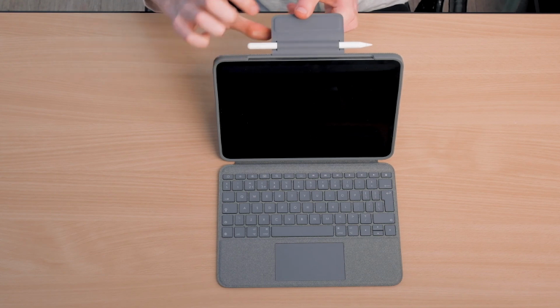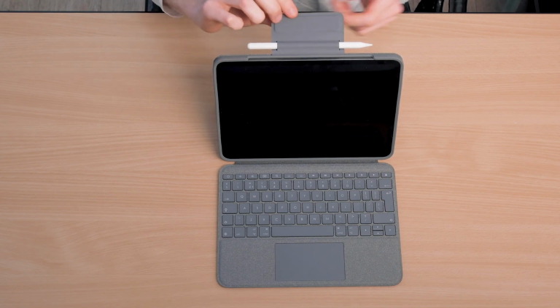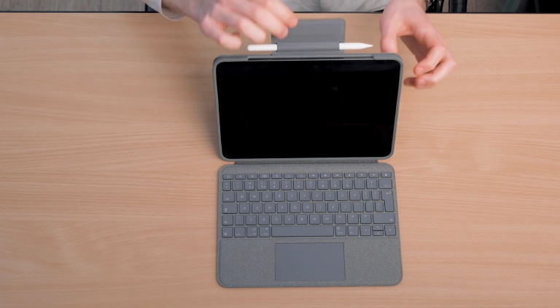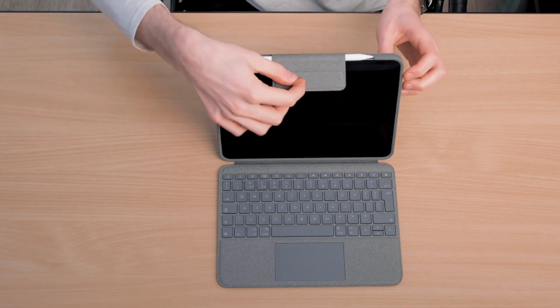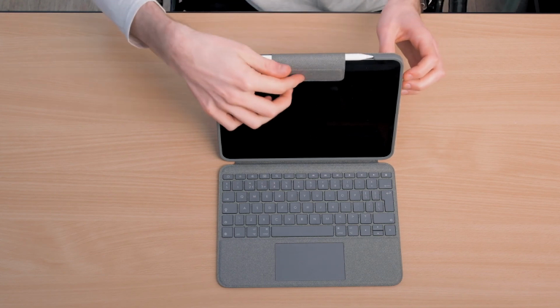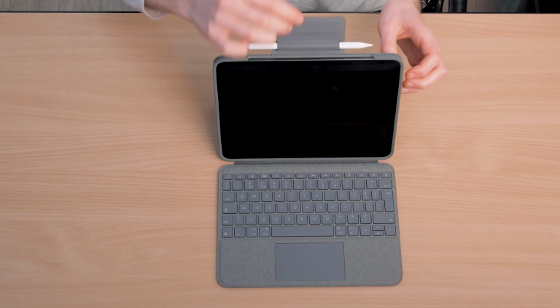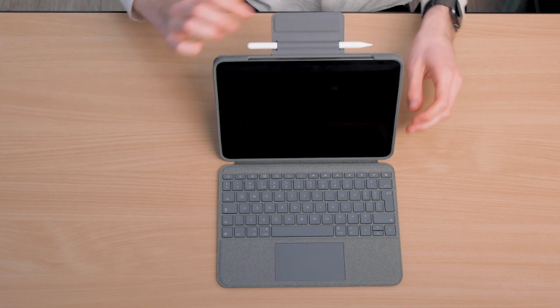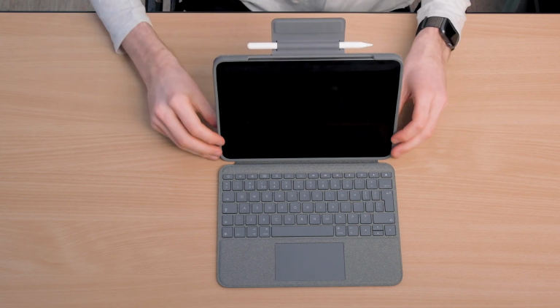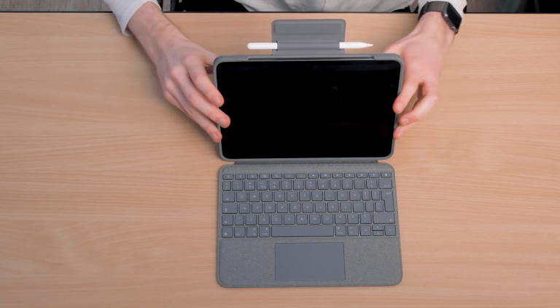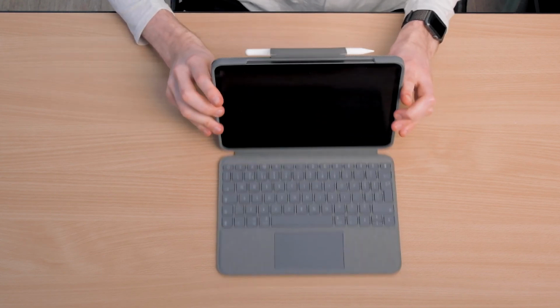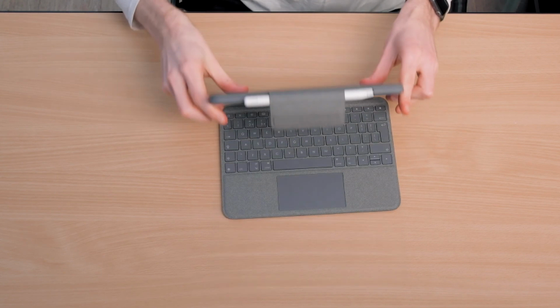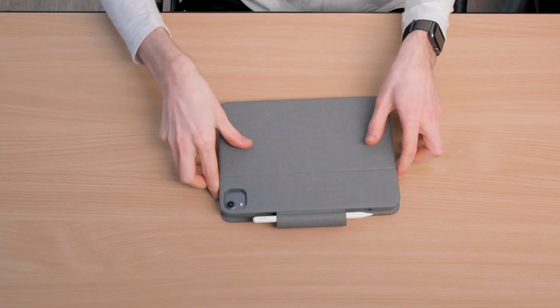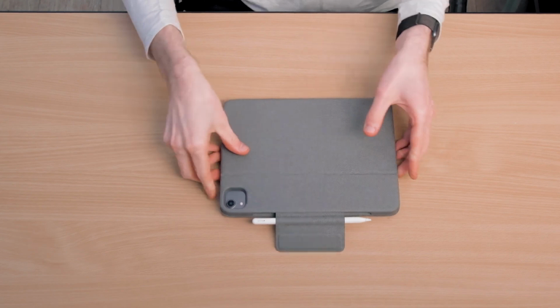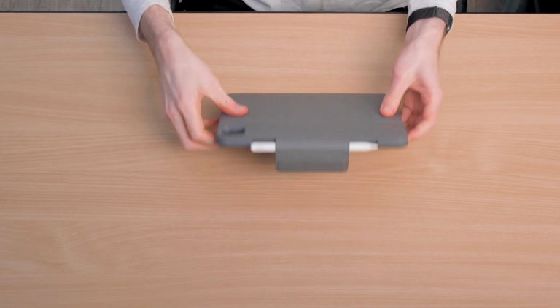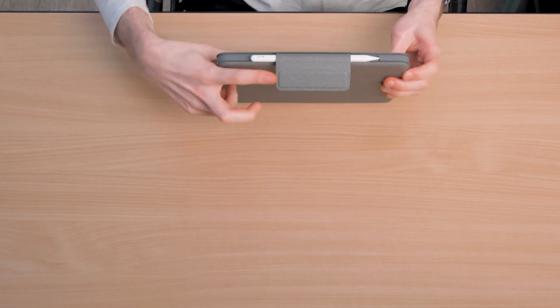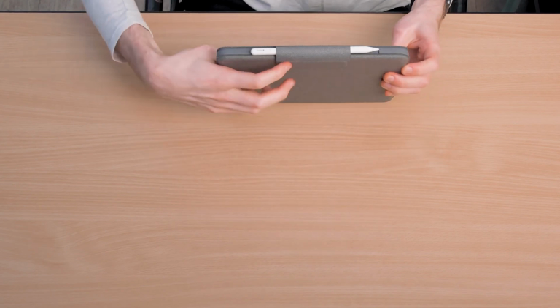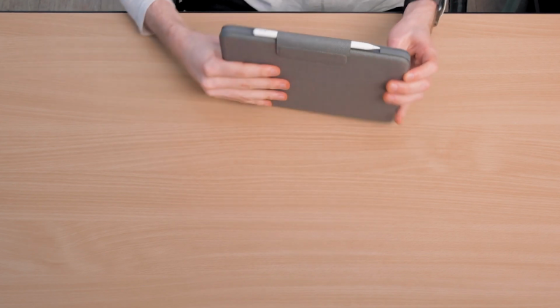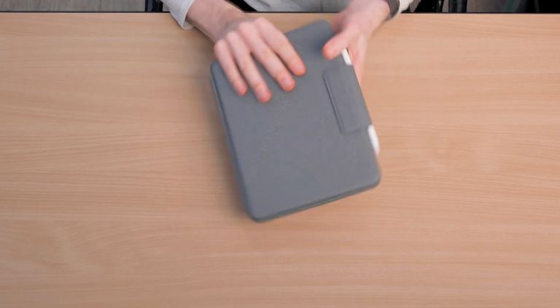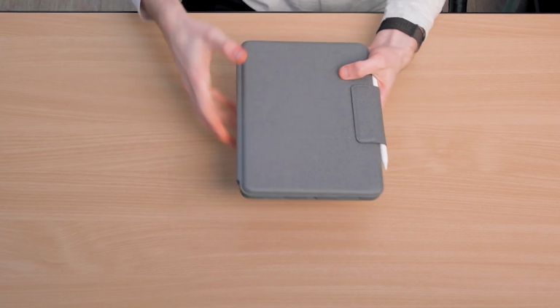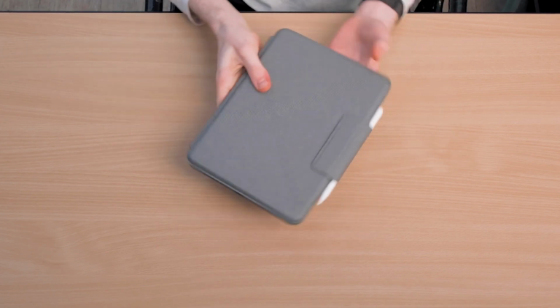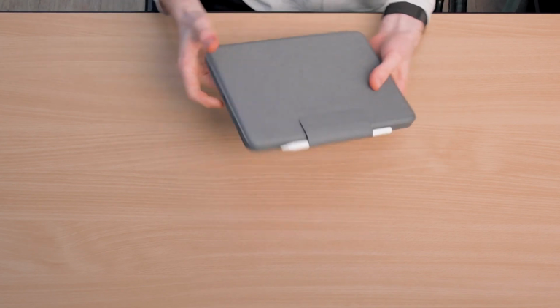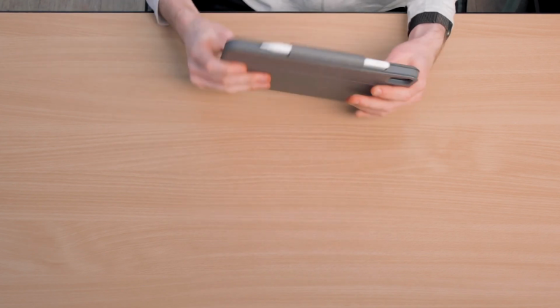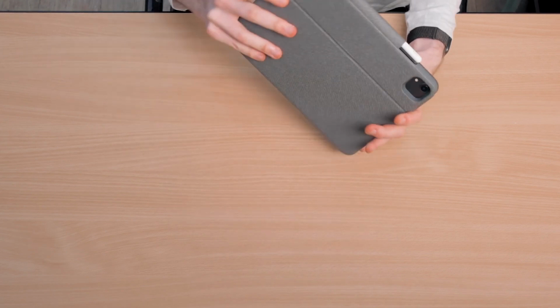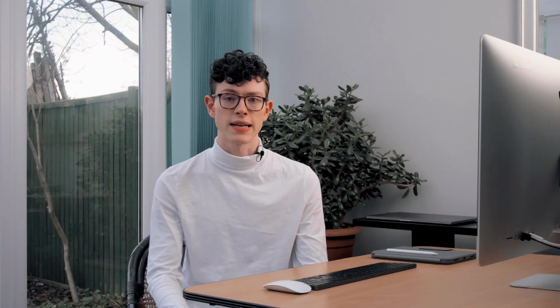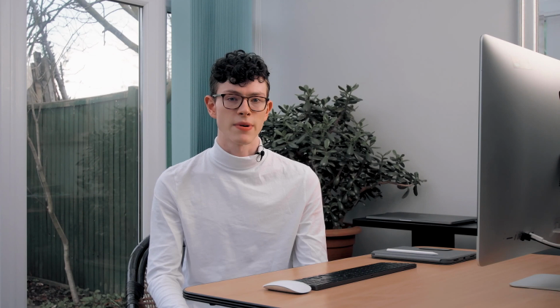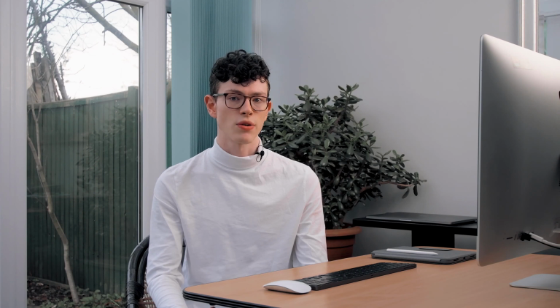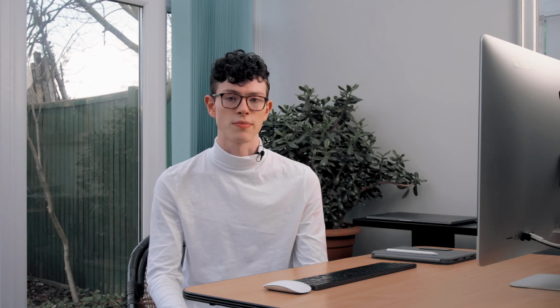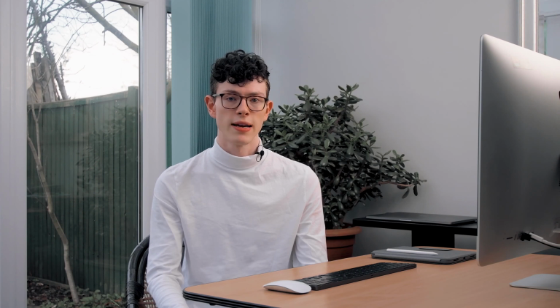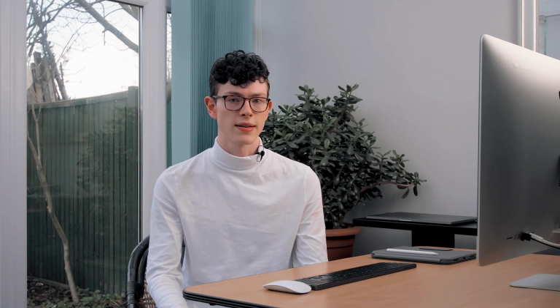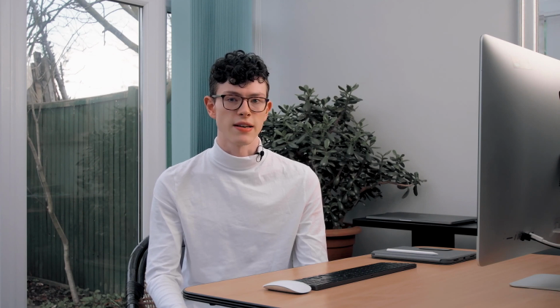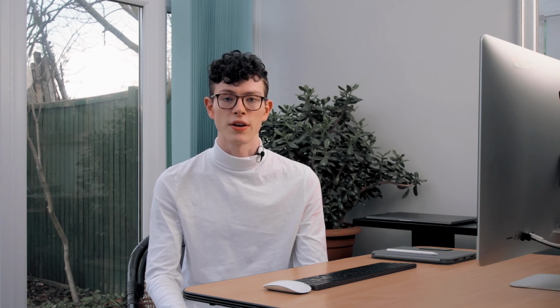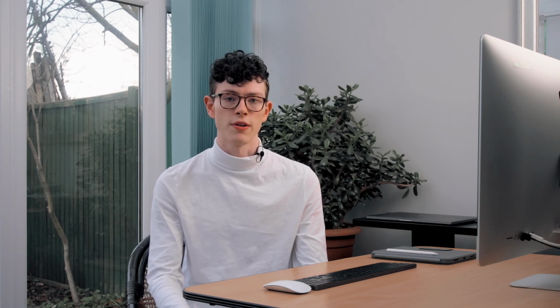If you have an Apple Pencil, we recommend storing it in this pocket when you're on the go, rather than just leaving it magnetically attached to your iPad. The Apple Pencil is quite expensive, so it's a good idea to keep it as secure as possible in this little sleeve when you're on the move.